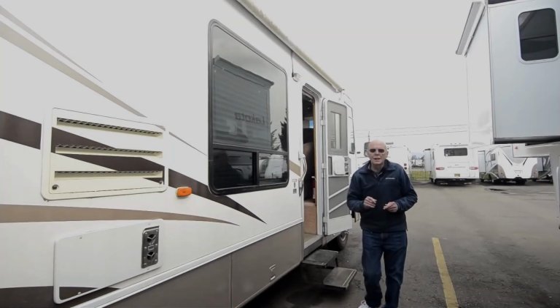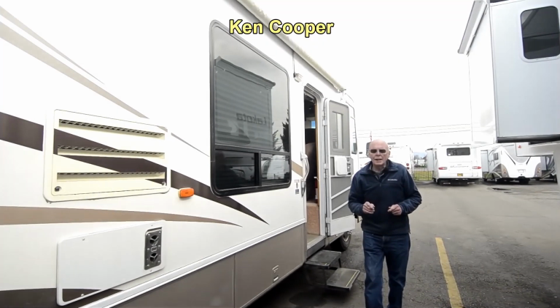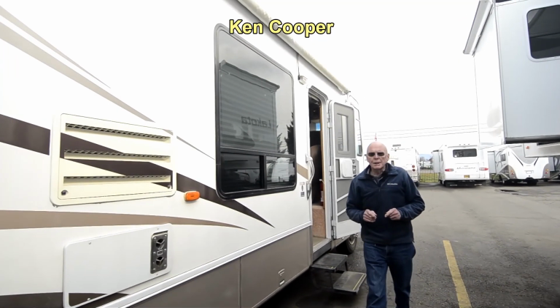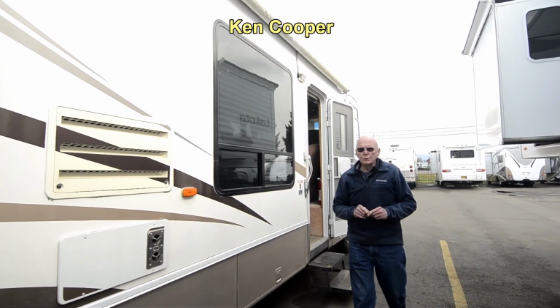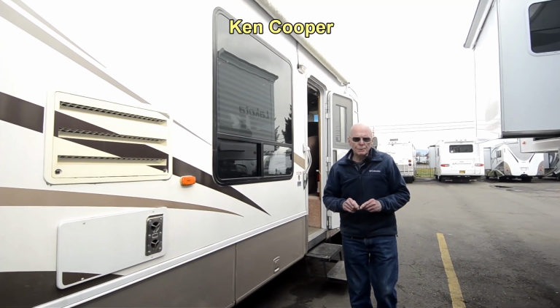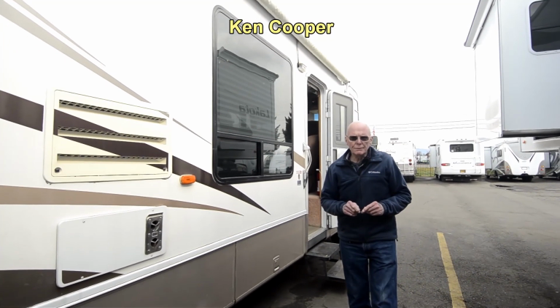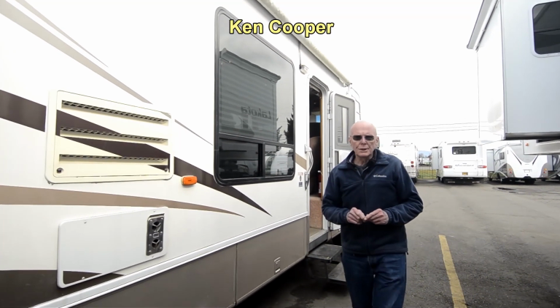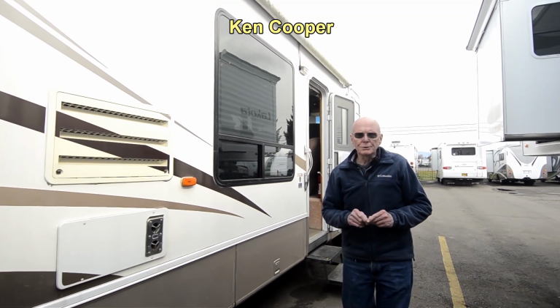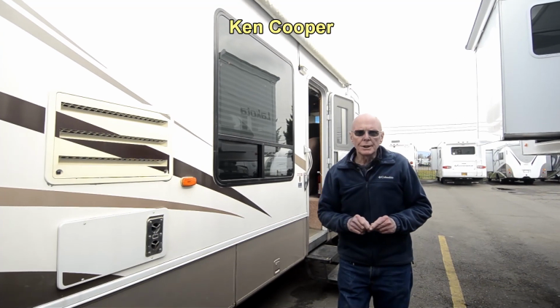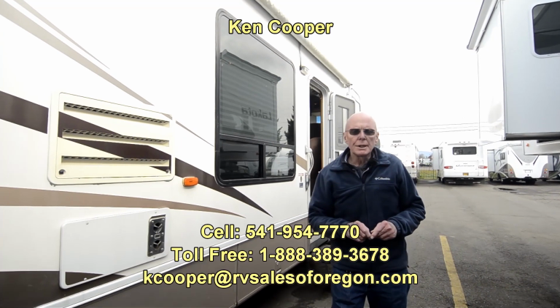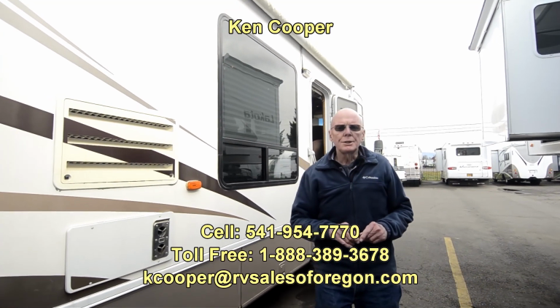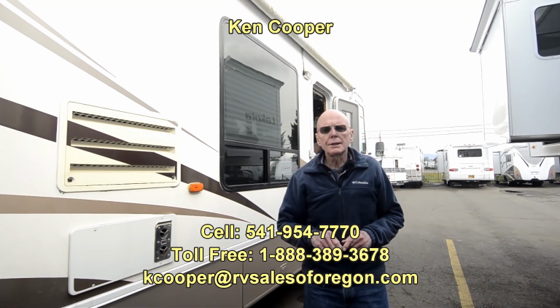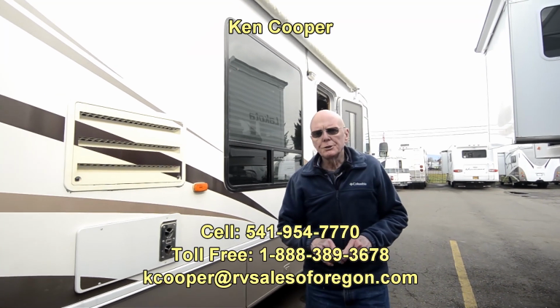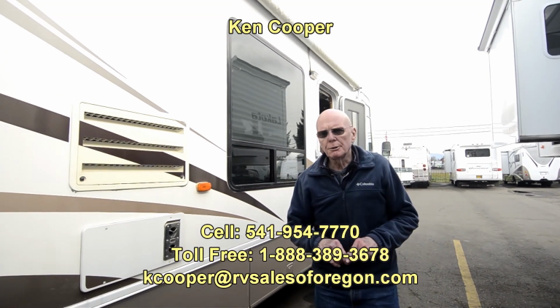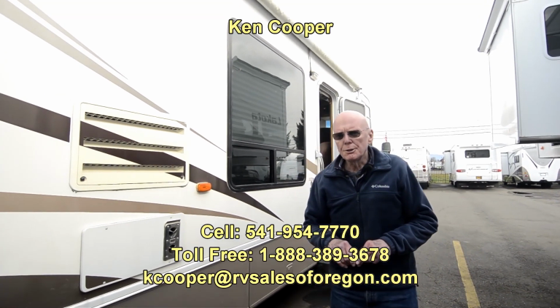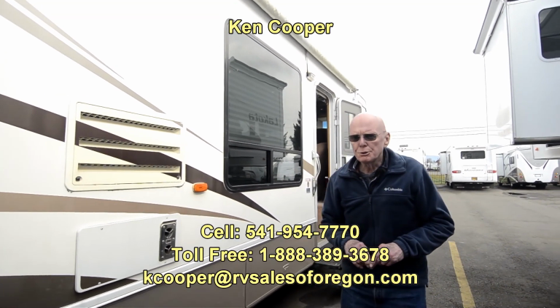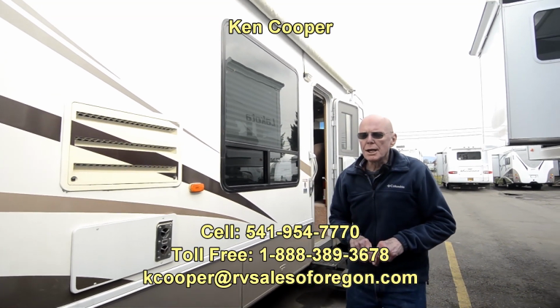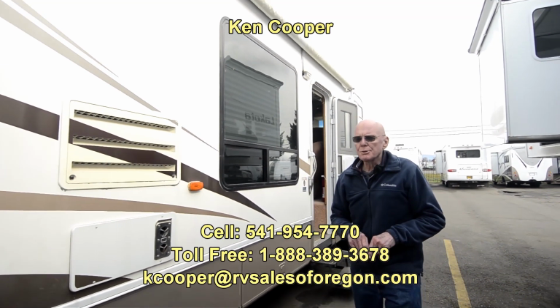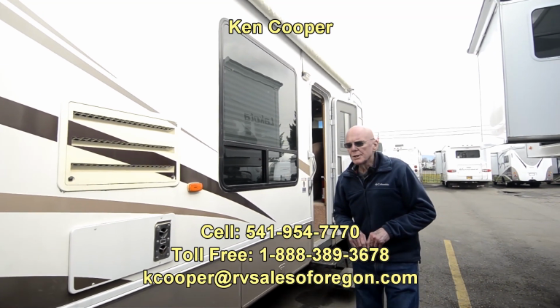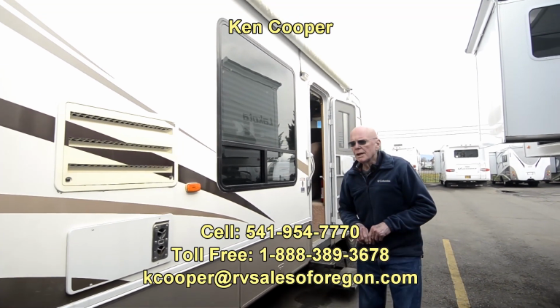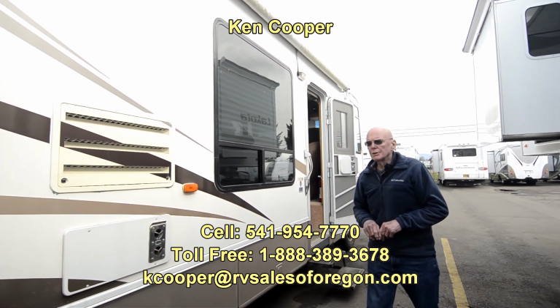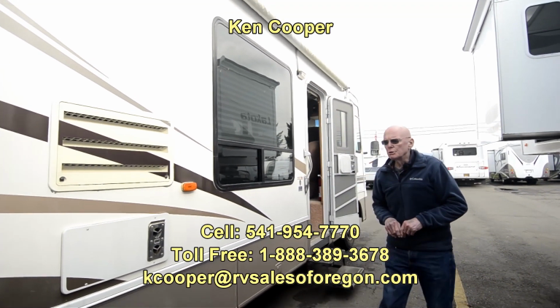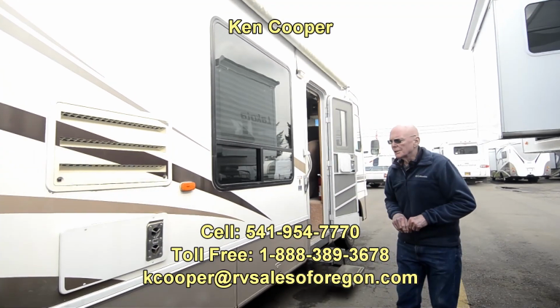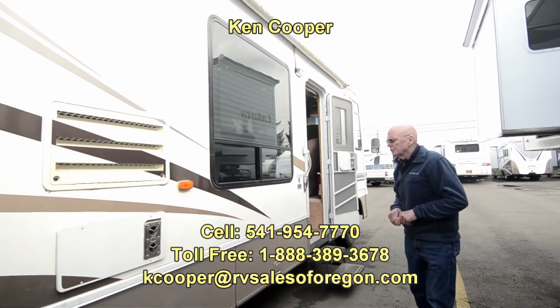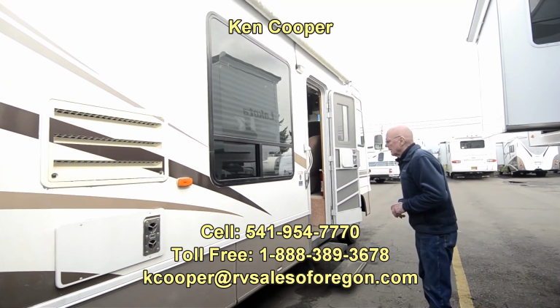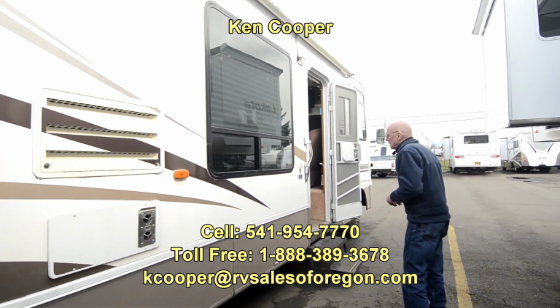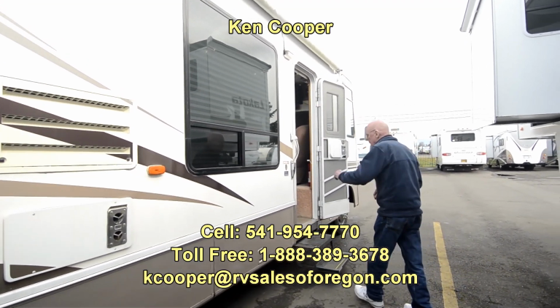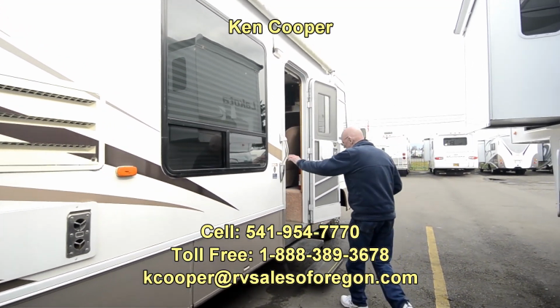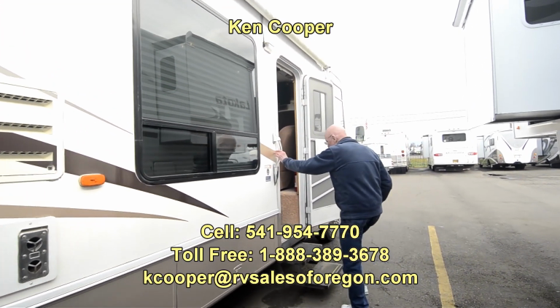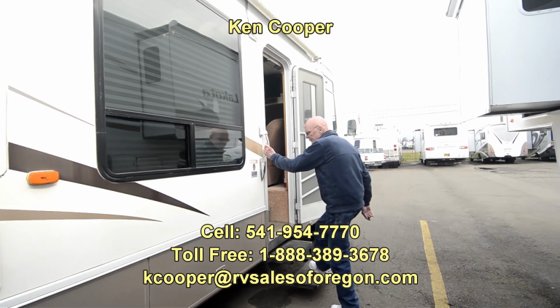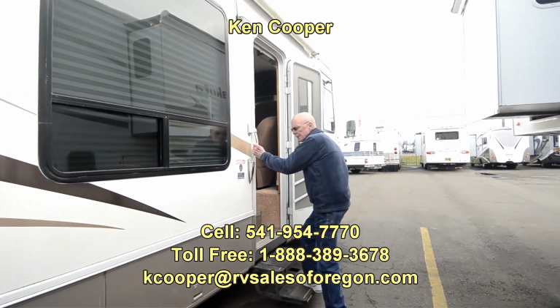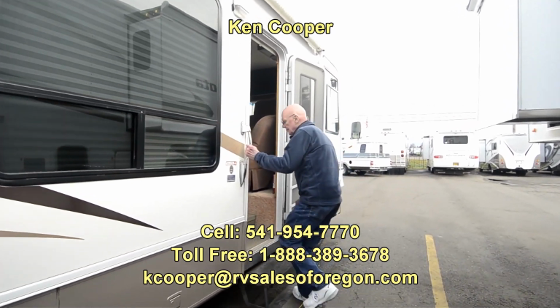Hi, I'm Ken Cooper with RV Sales of Oregon. Today I'd like to share with you this 2000 35-foot Newmar Dutch Star. Let's pop inside and give it a peek here.